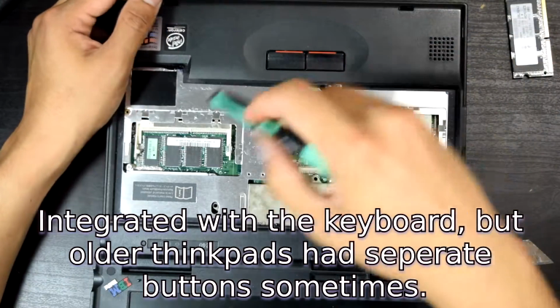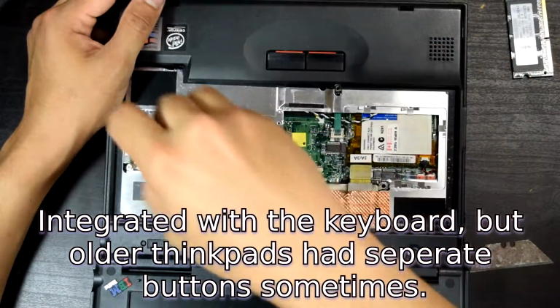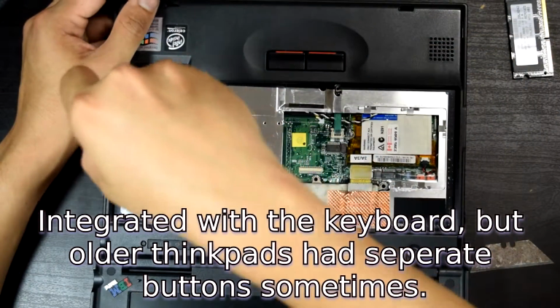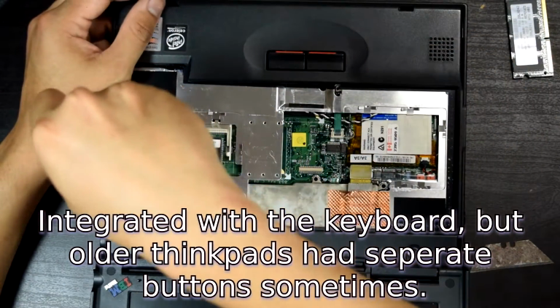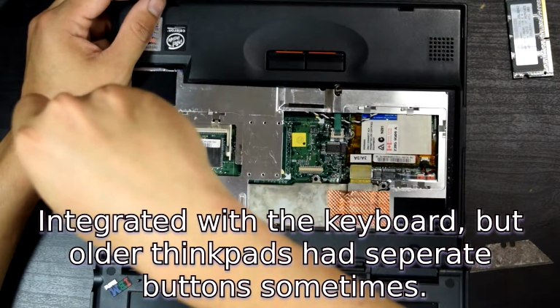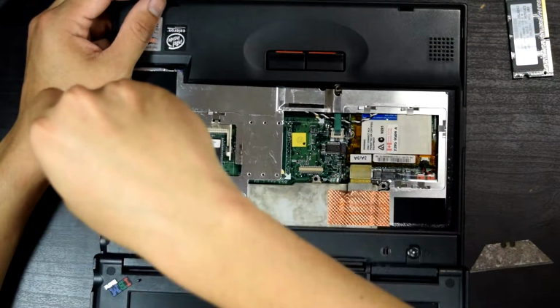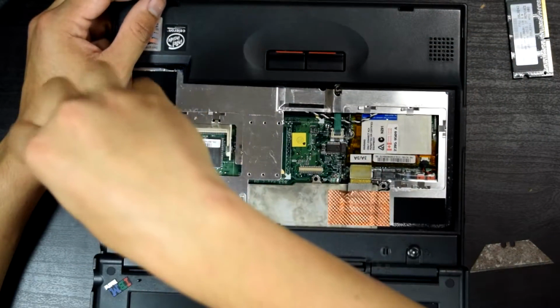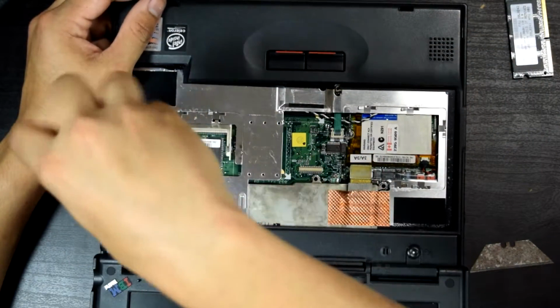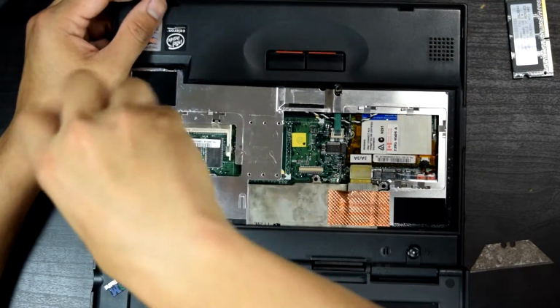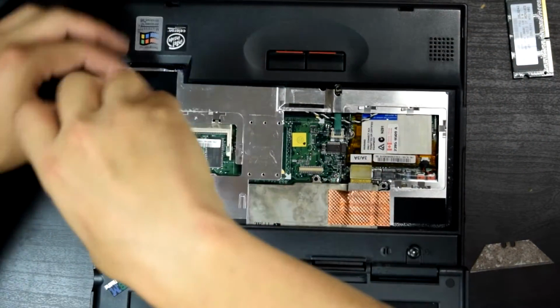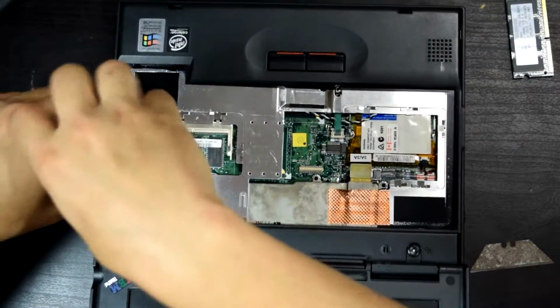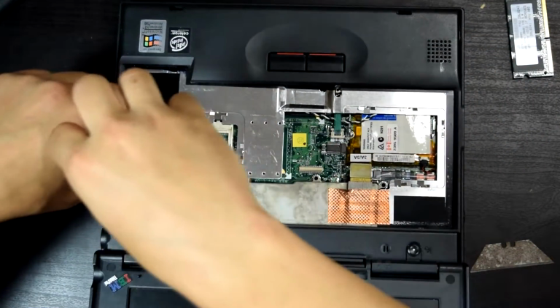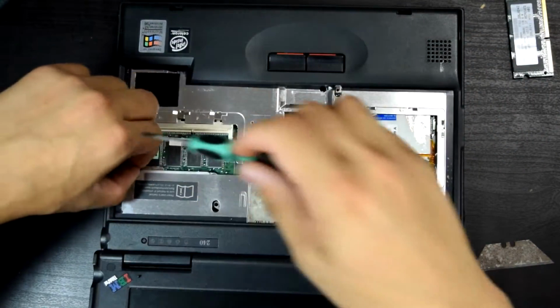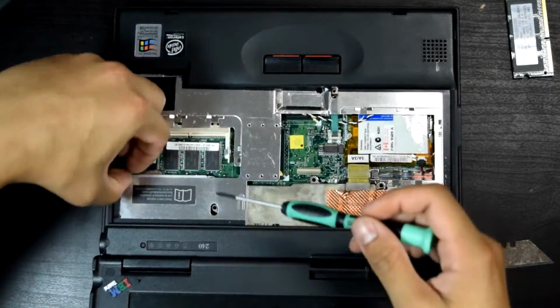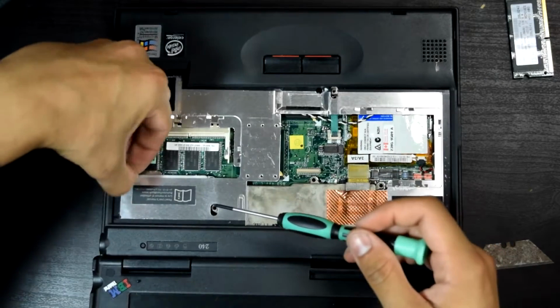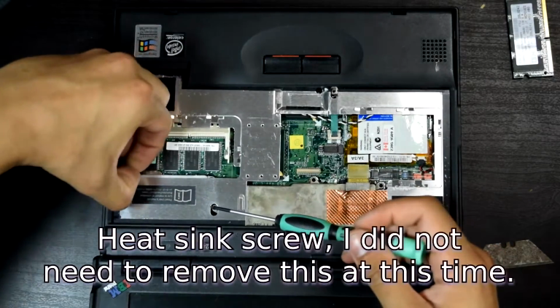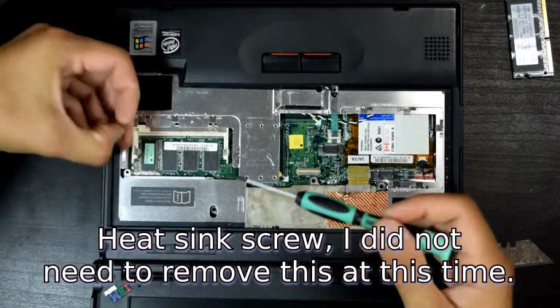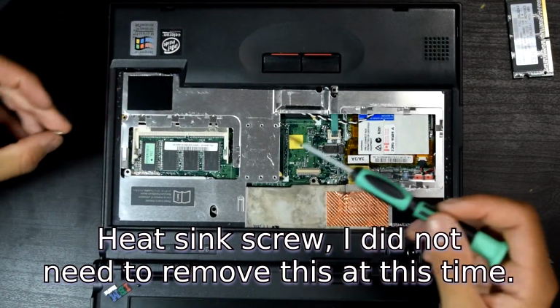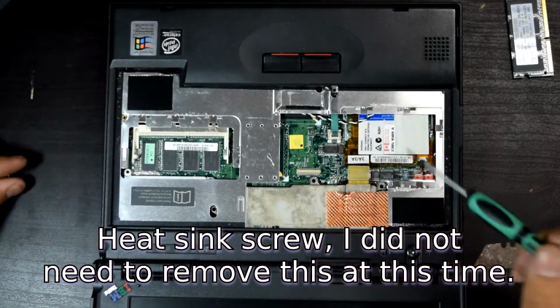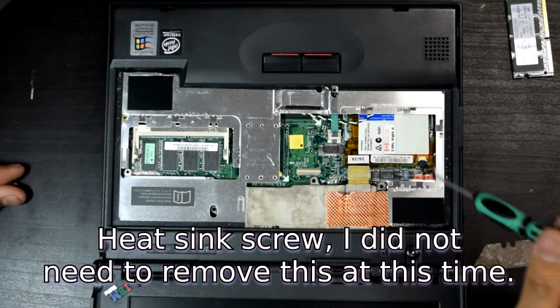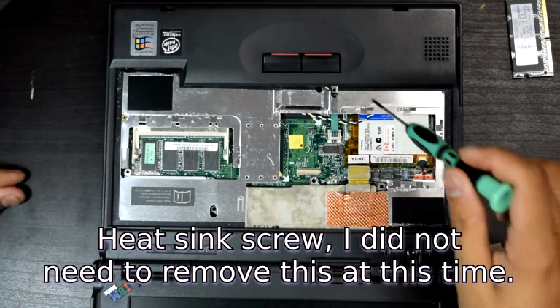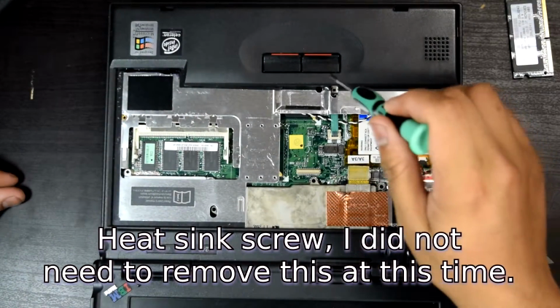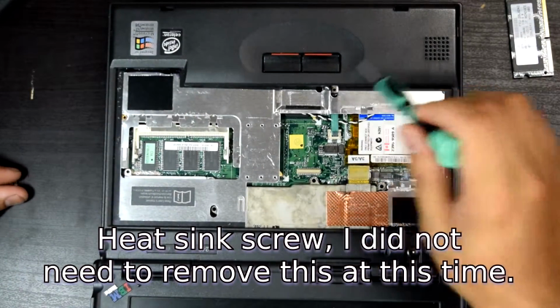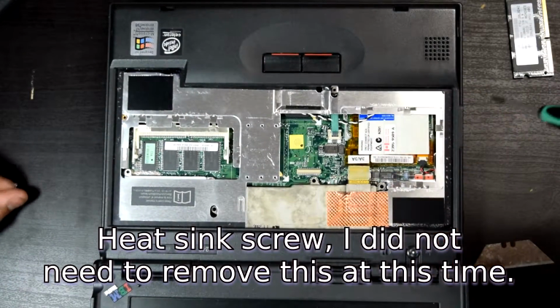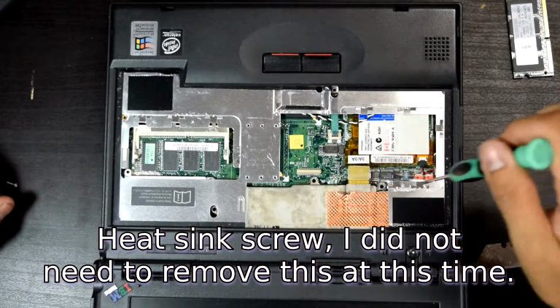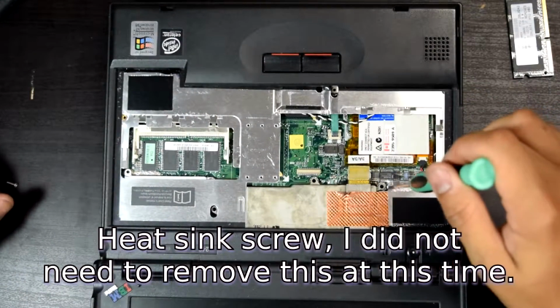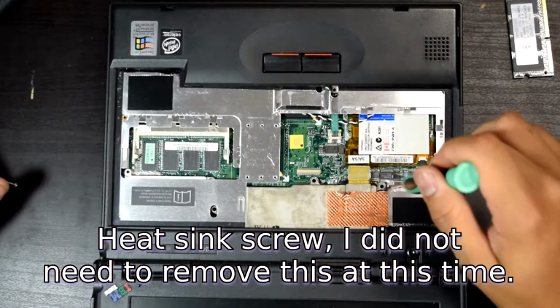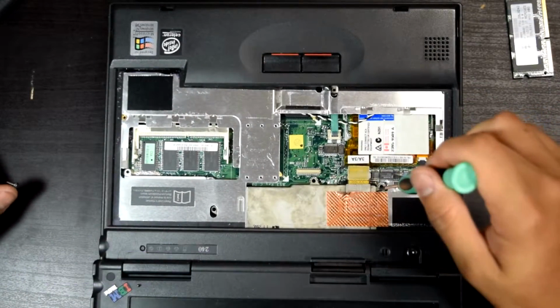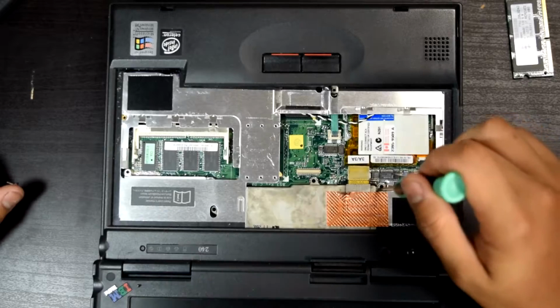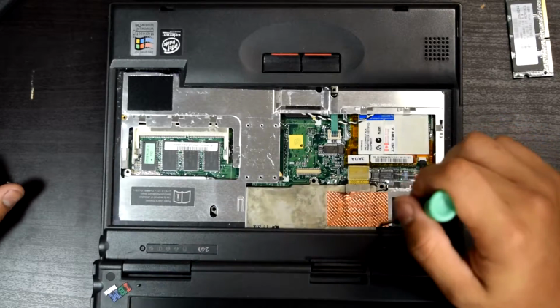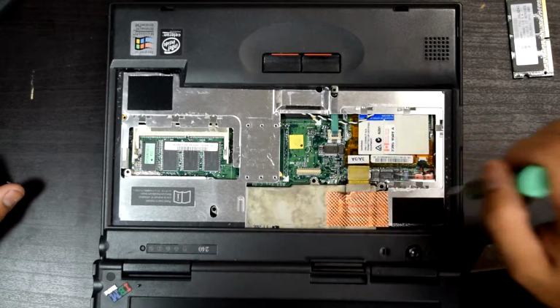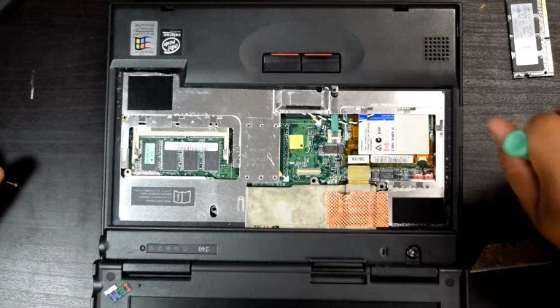Let's see if there are any screws — we got one right here. Those were the screws for this part.